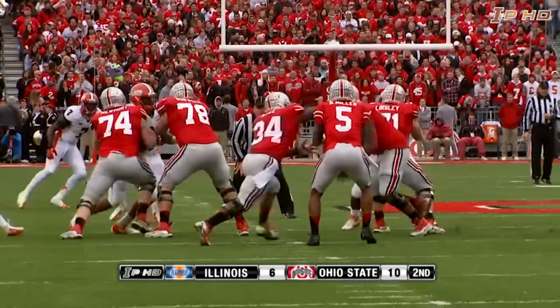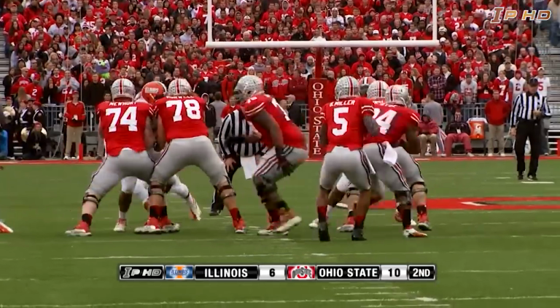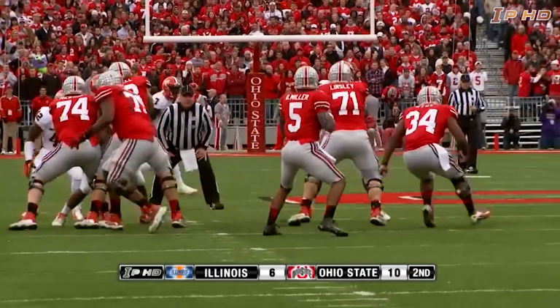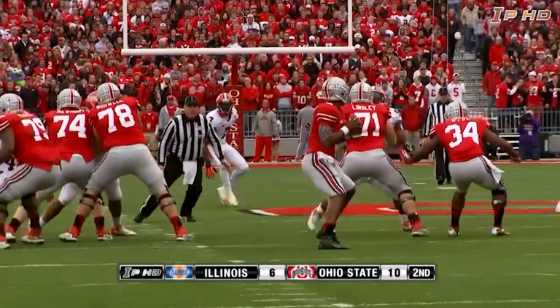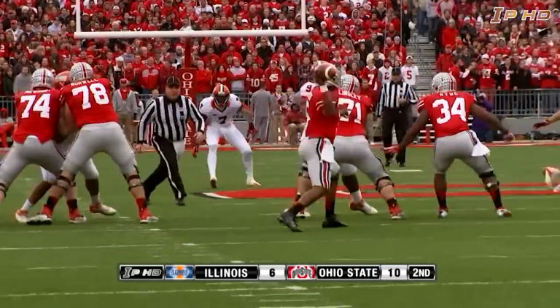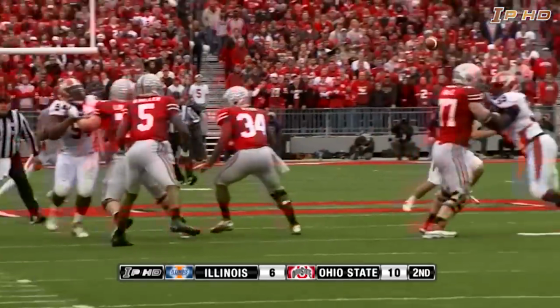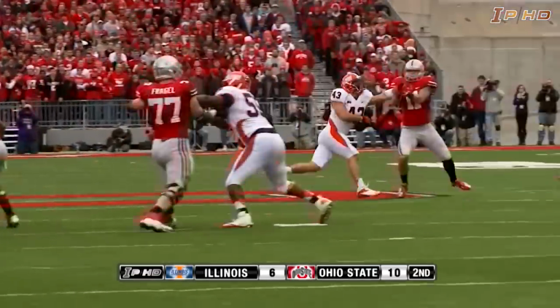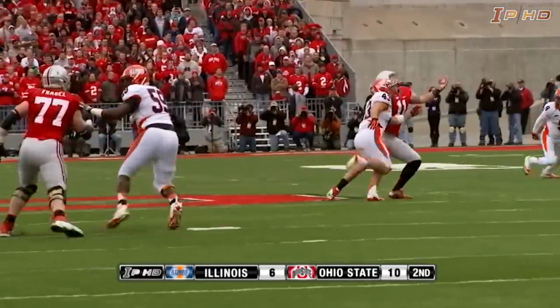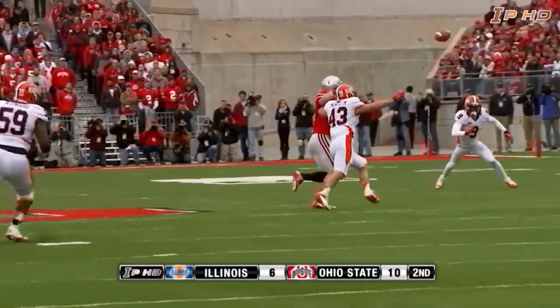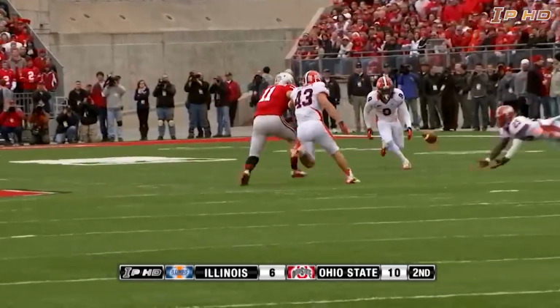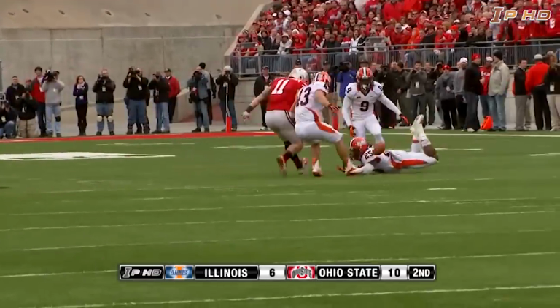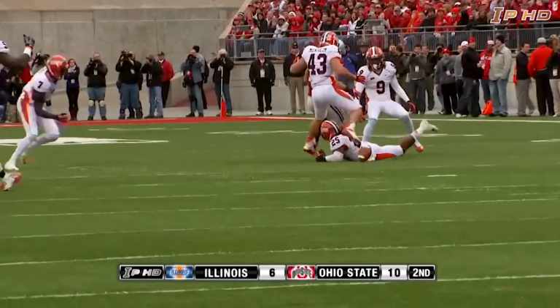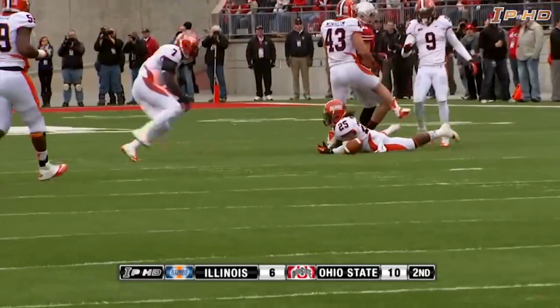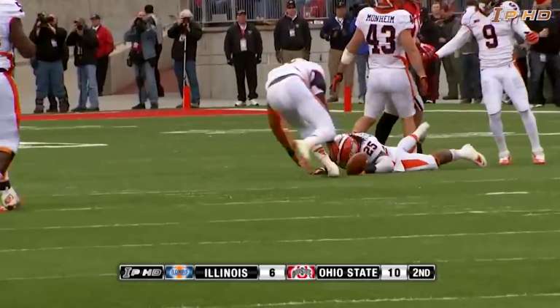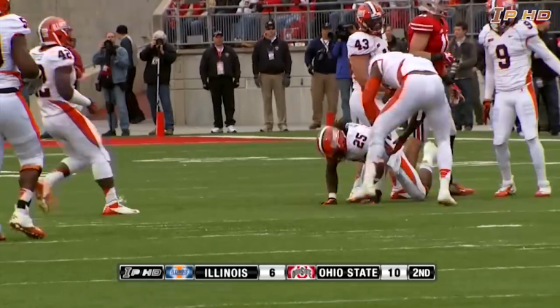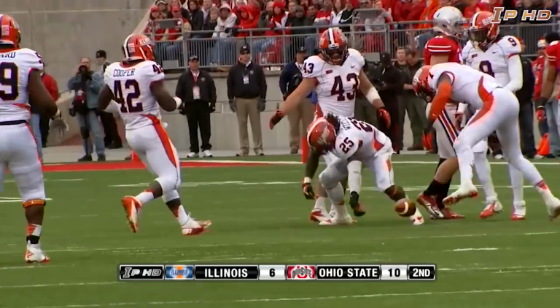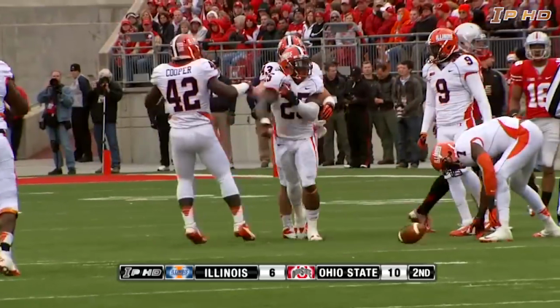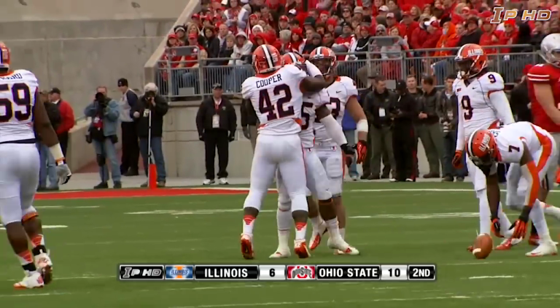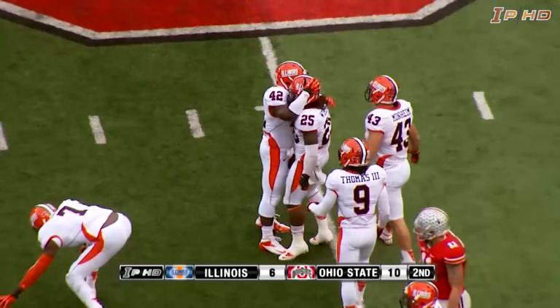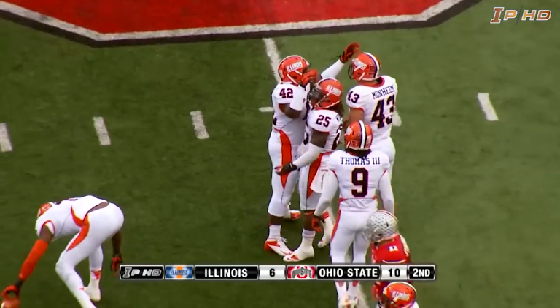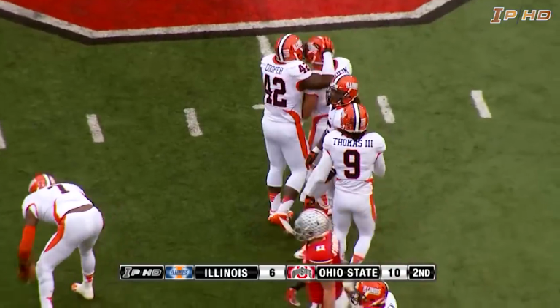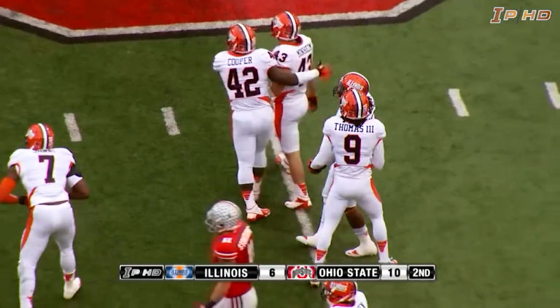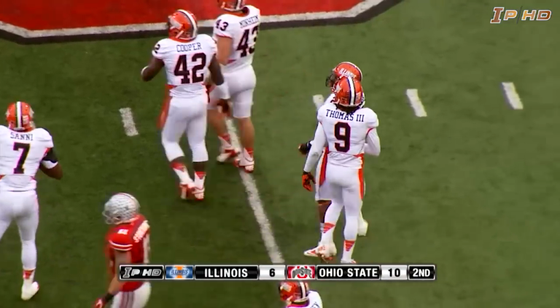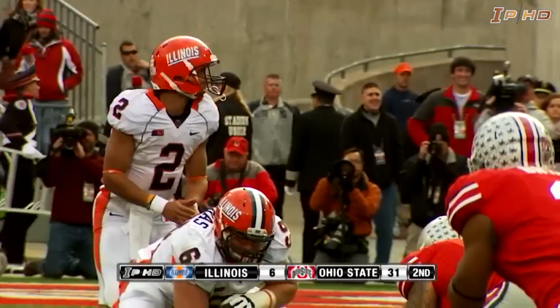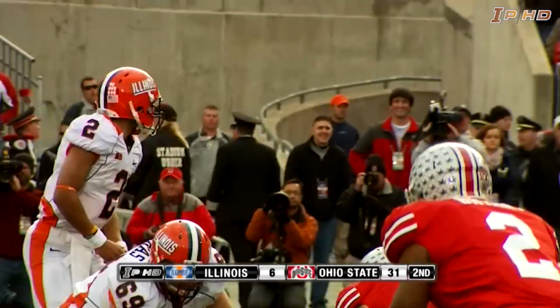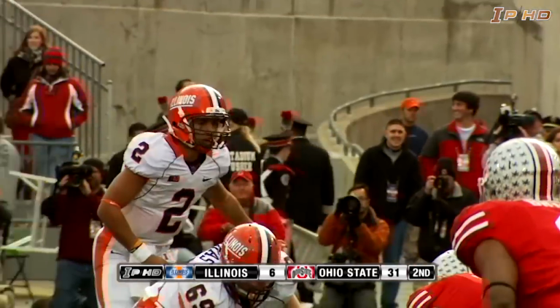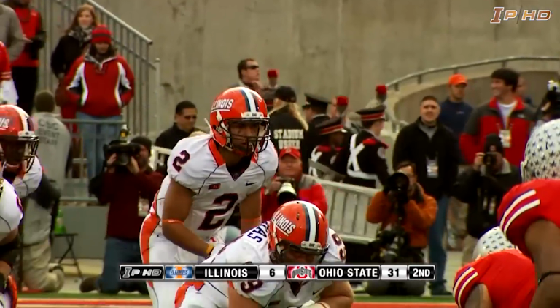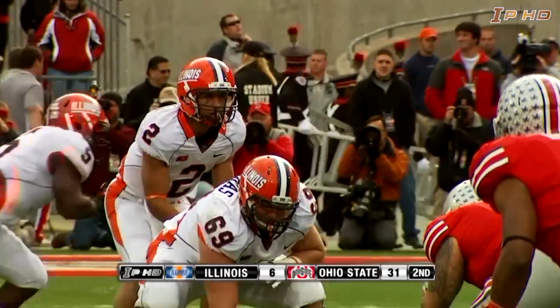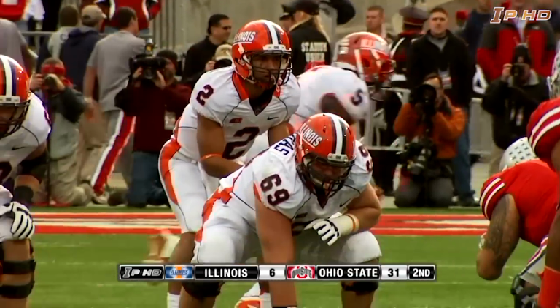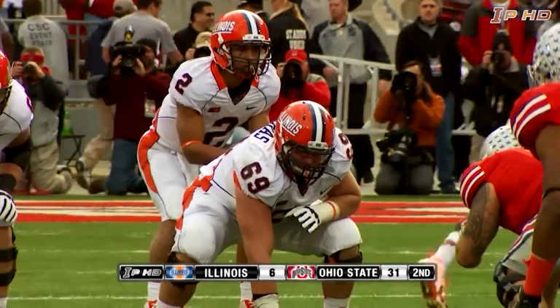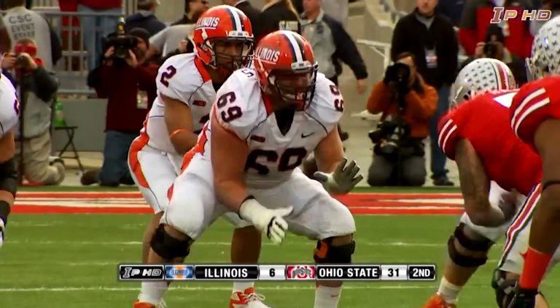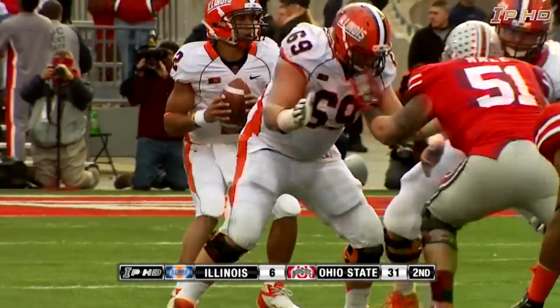Braxton Miller makes a handoff, now he's going to throw, right side — pass broken up, nearly picked off. Deflected, knocked away by Mason Monheim. Let's see if the Illini can mount something here before halftime.